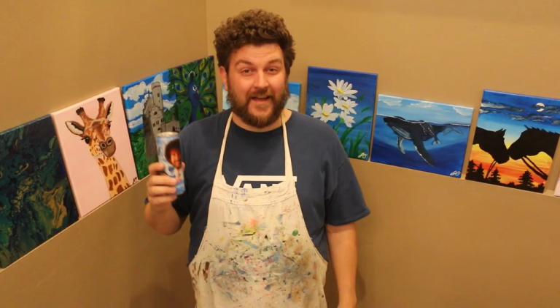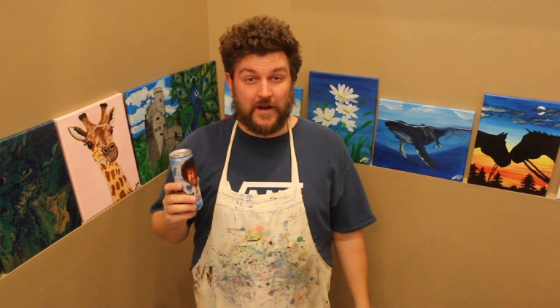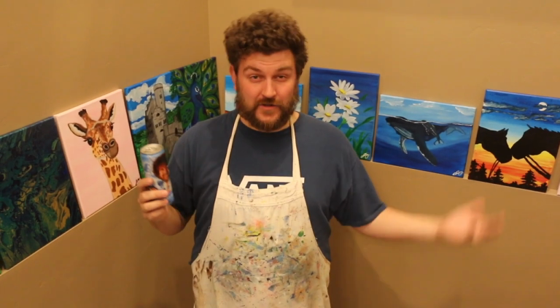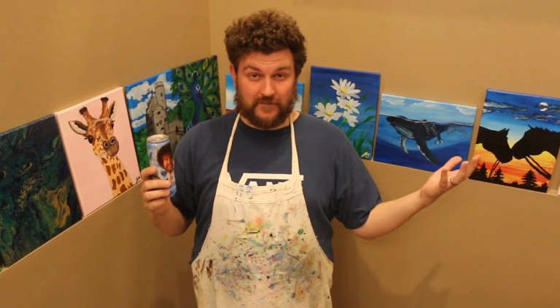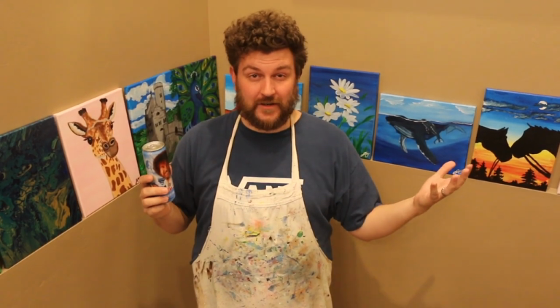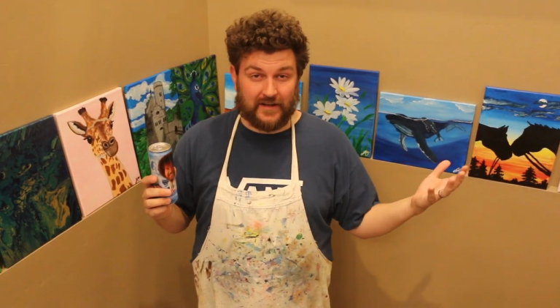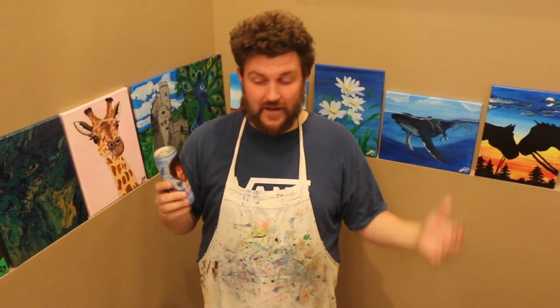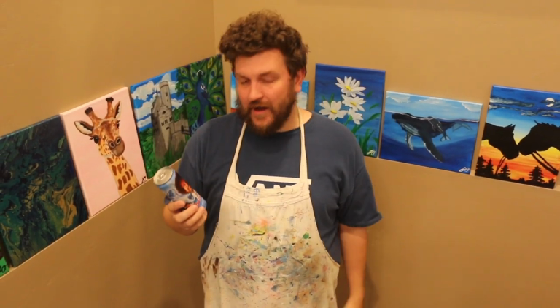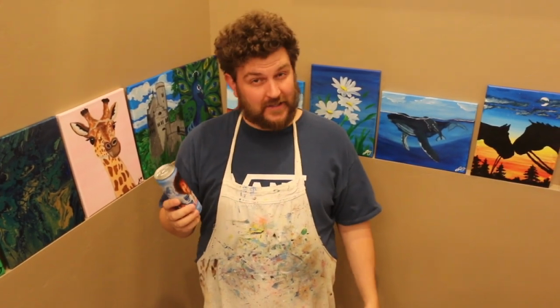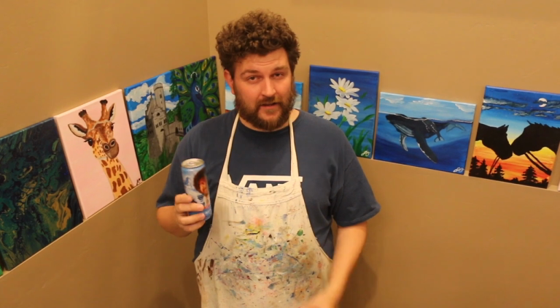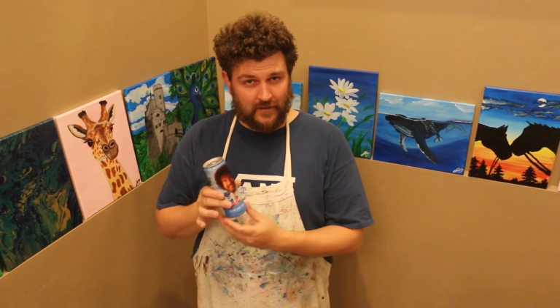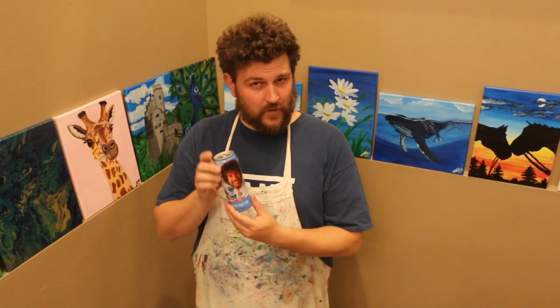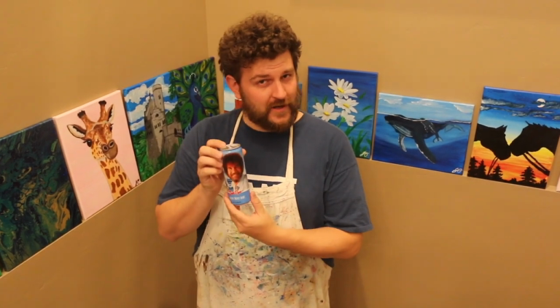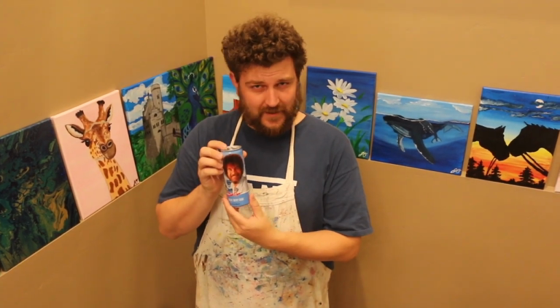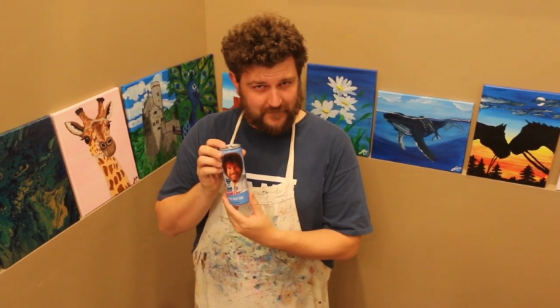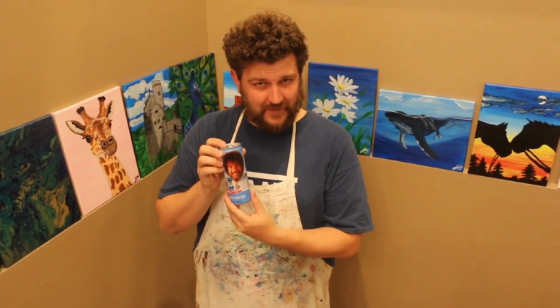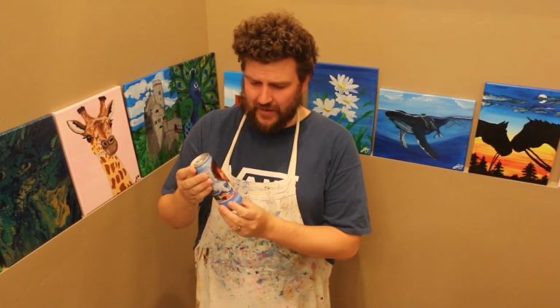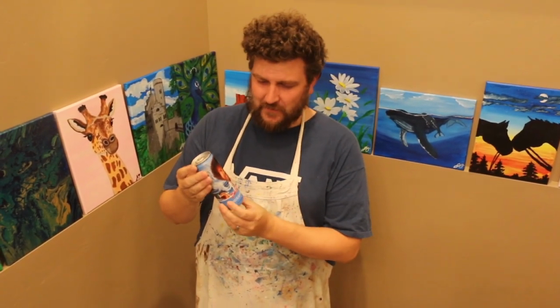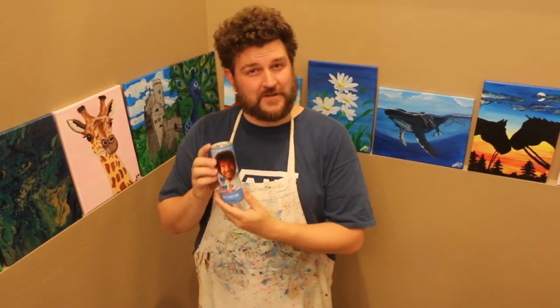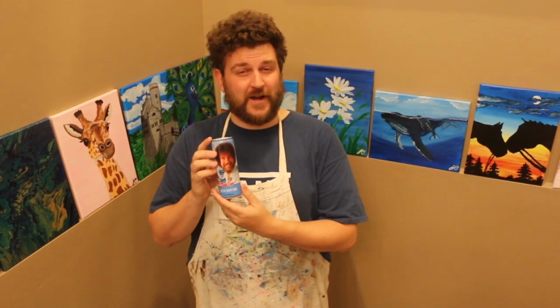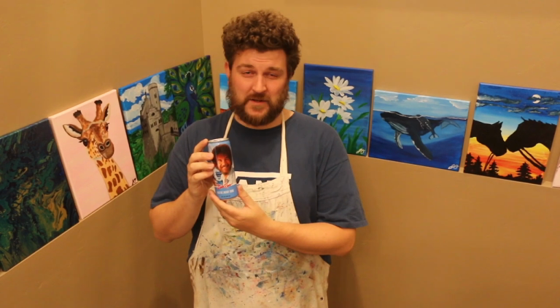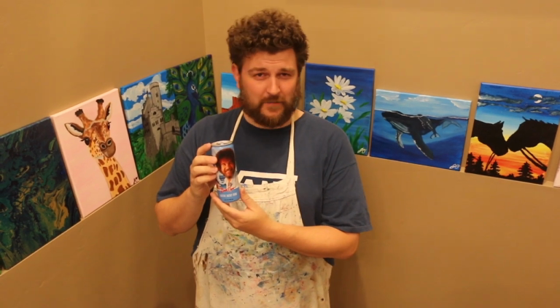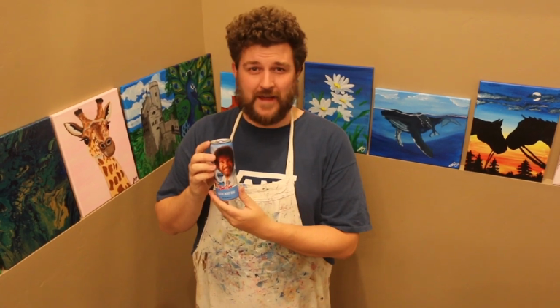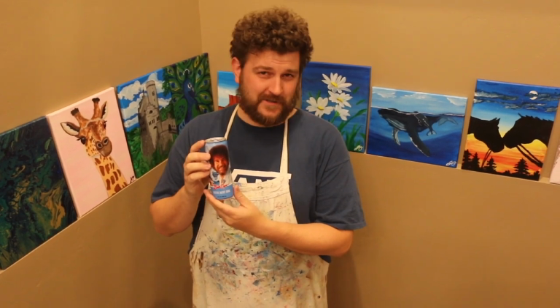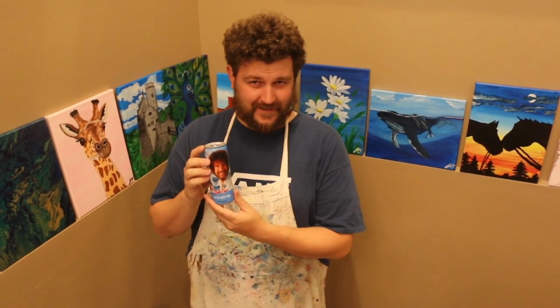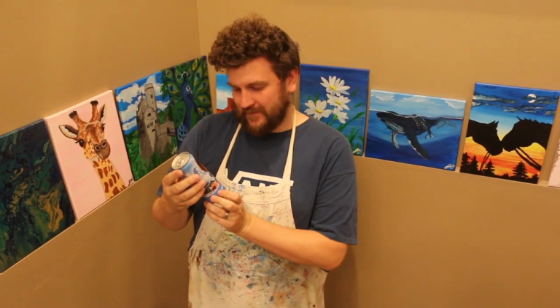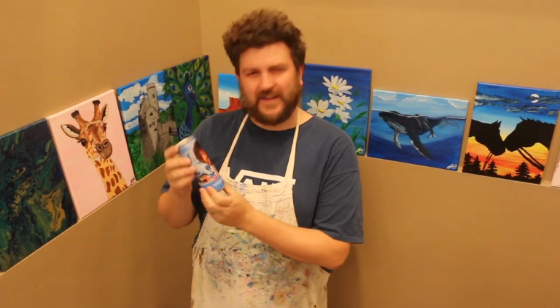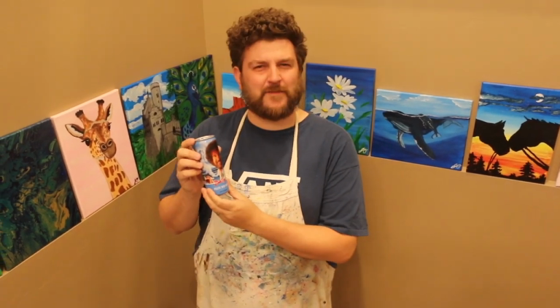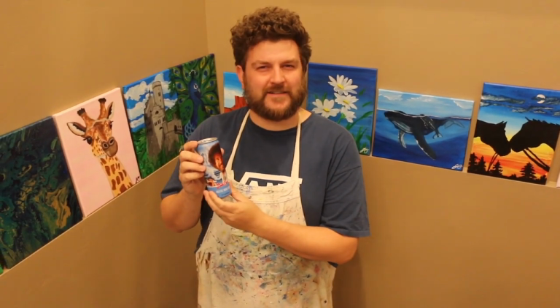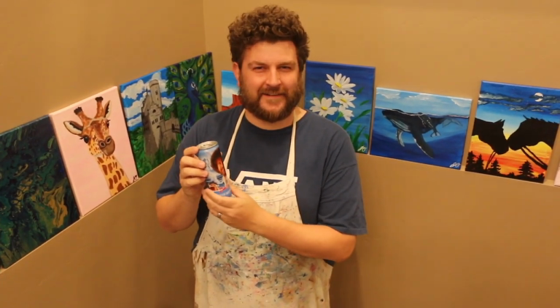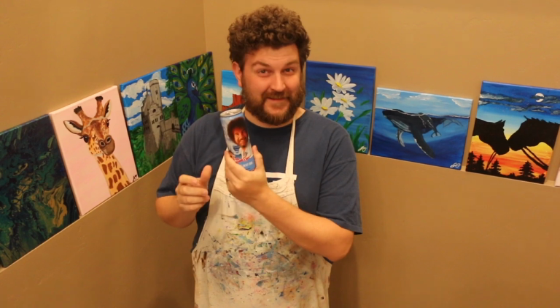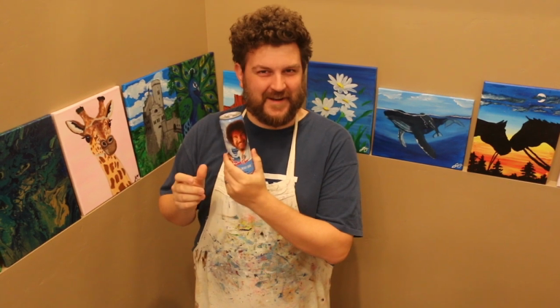Hey everybody, Jeff Olson from Milk and Cookies Painting again. Today, I'm going to drink myself — well, maybe I'm just going to try this Bob Ross flavored energy drink. Do you think it tastes like Bob Ross? Let's find out.